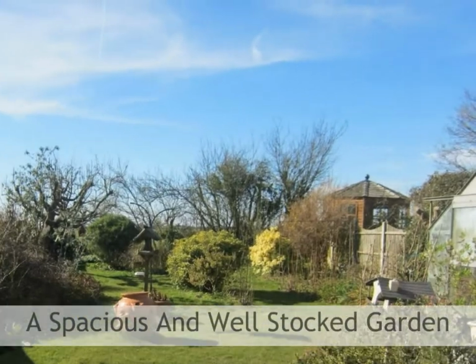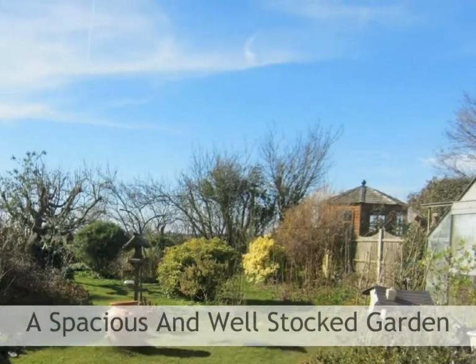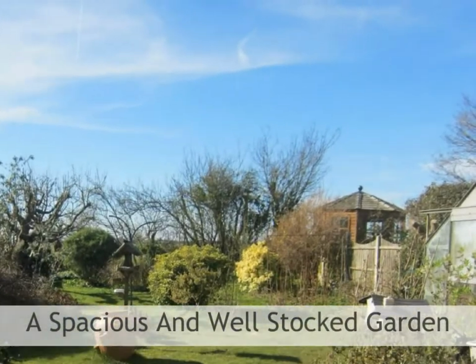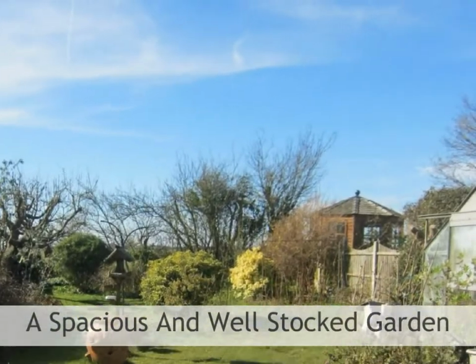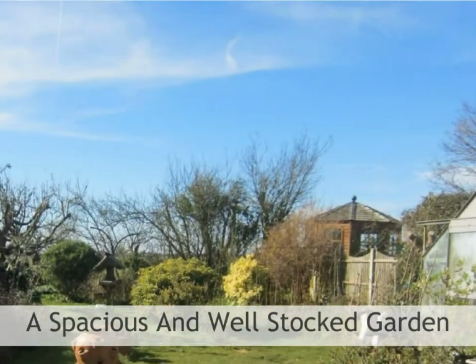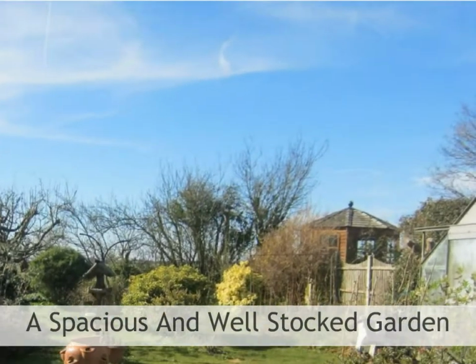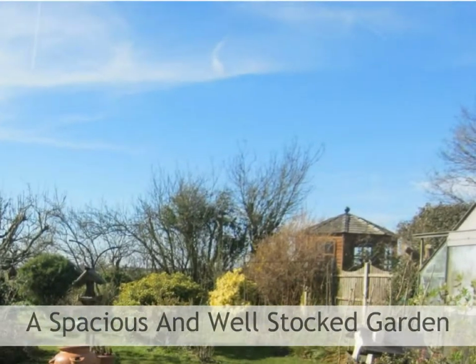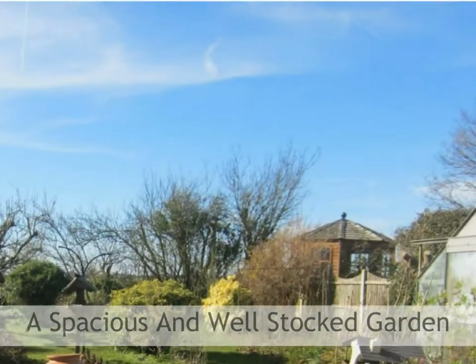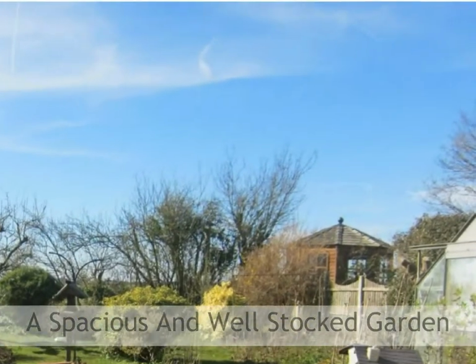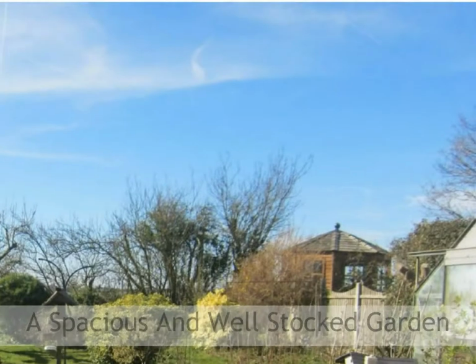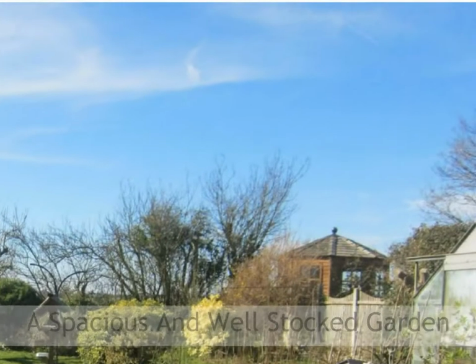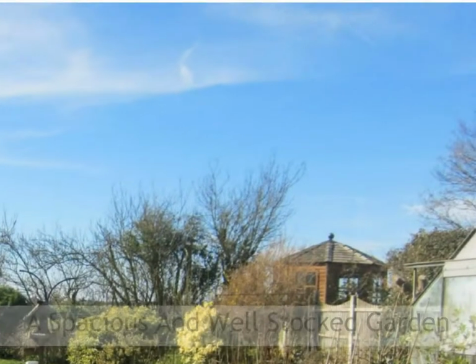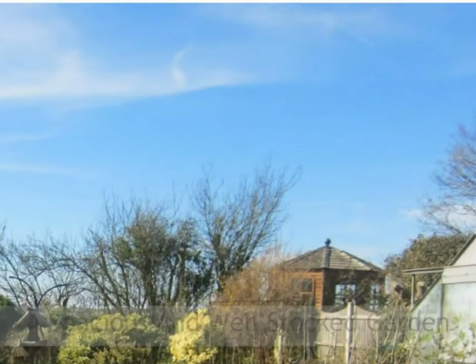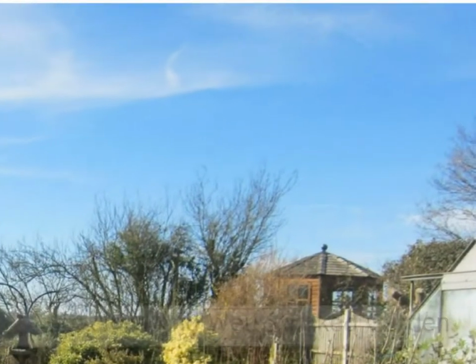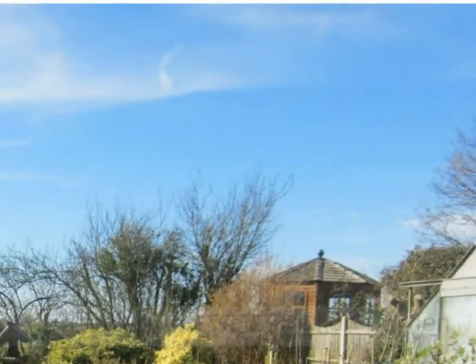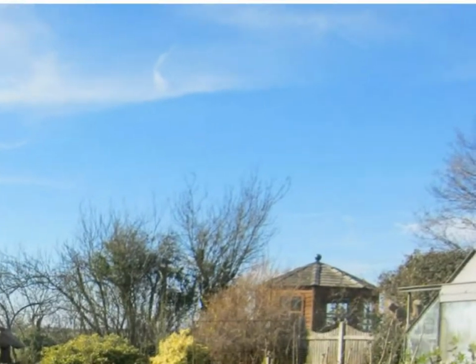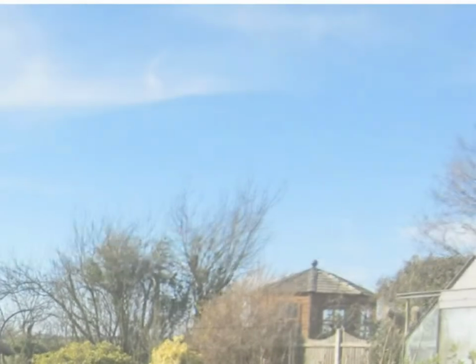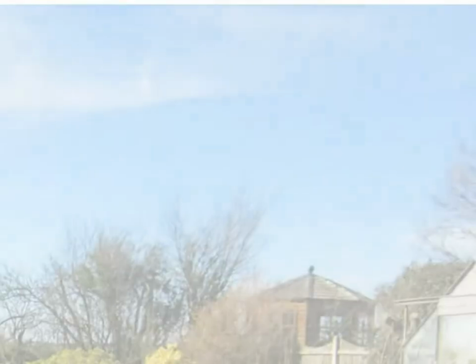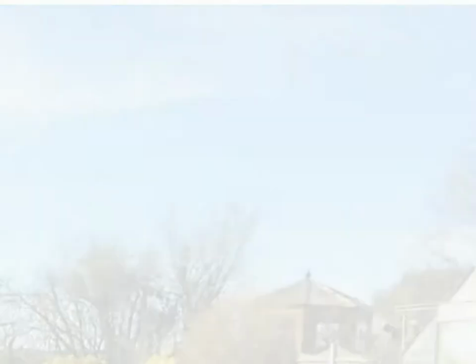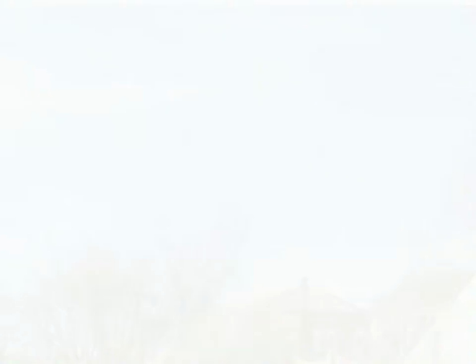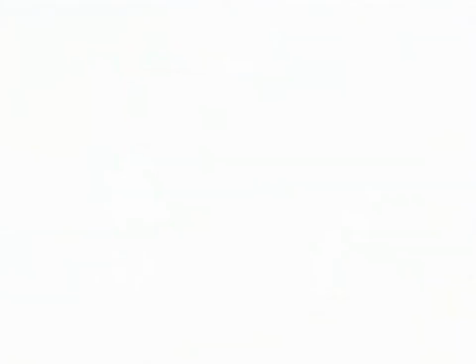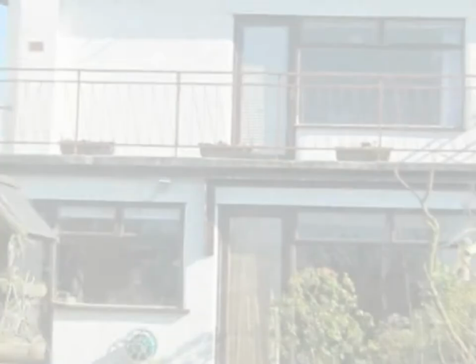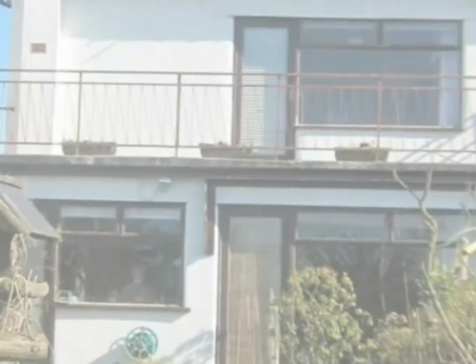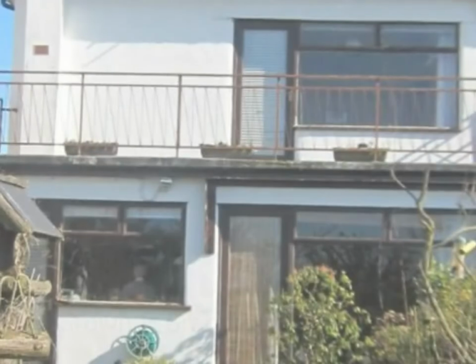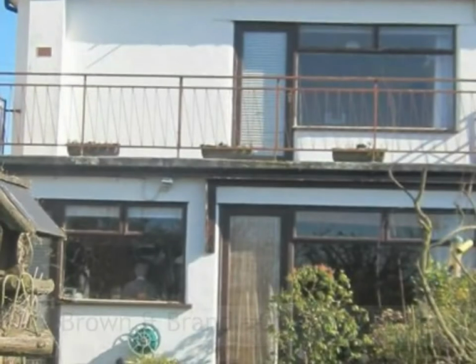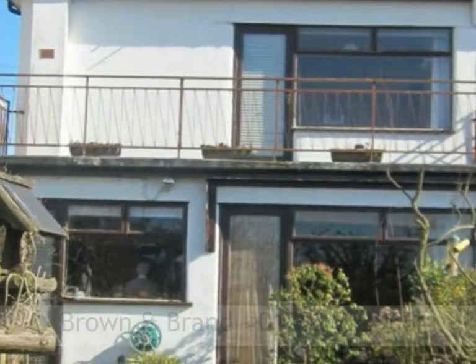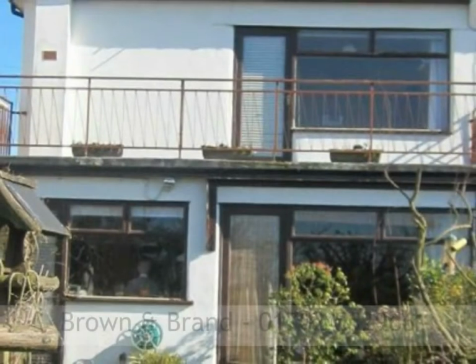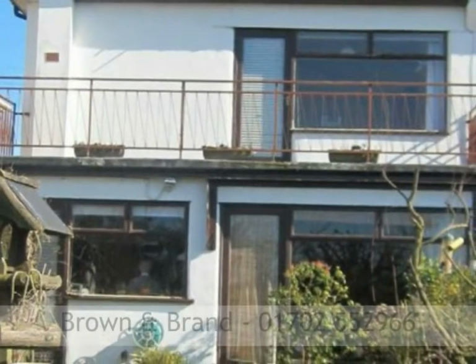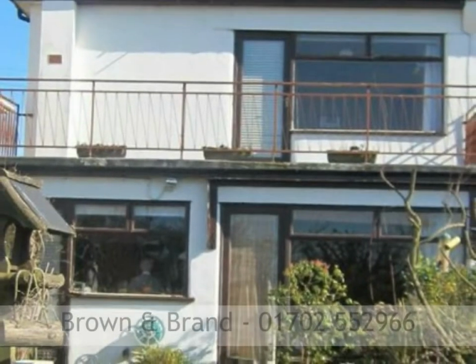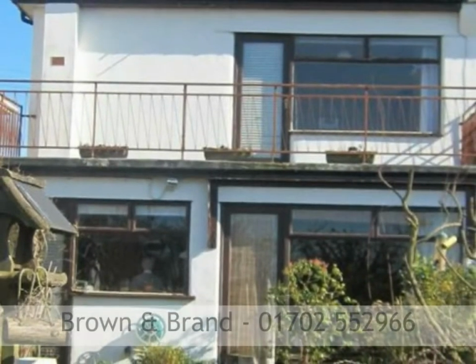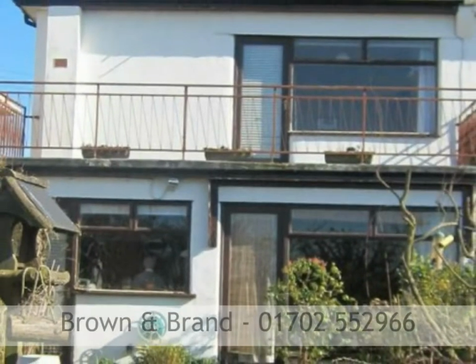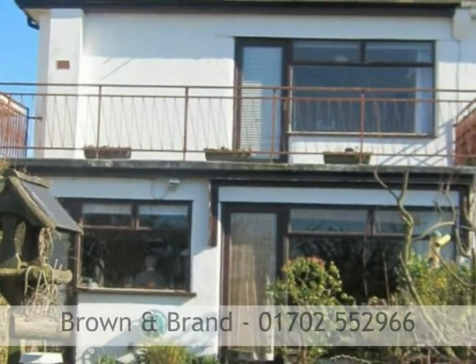The rear garden is west facing and approximately 75 feet in depth unmeasured, backs directly onto open fields, and enjoys uninterrupted estuary views and views of Hadleigh Castle.